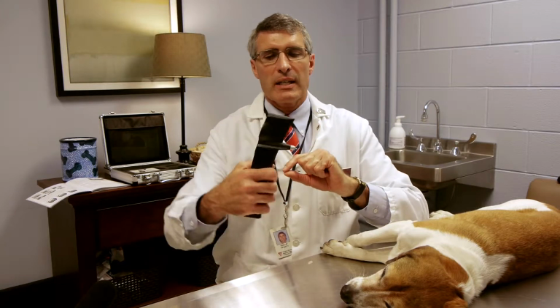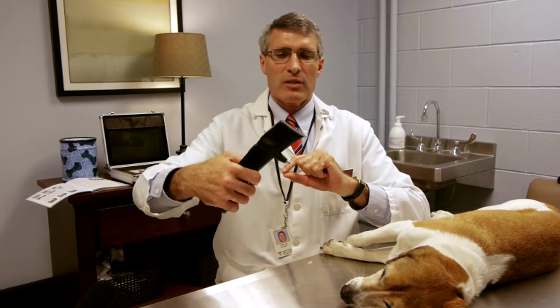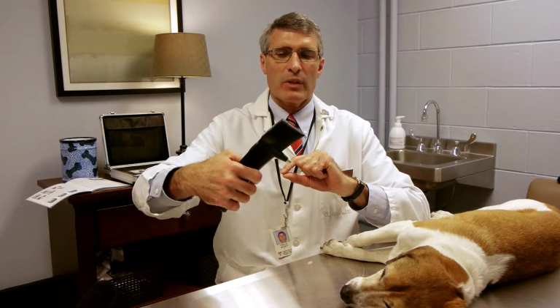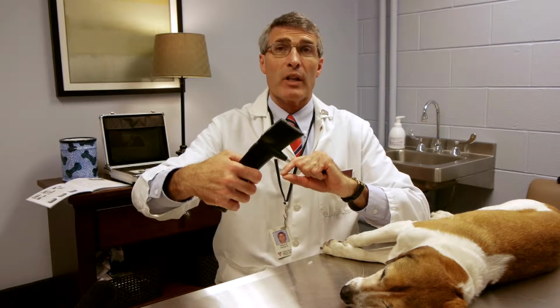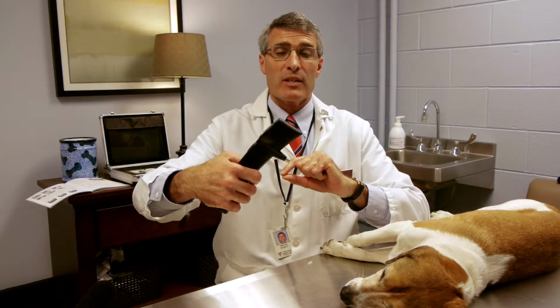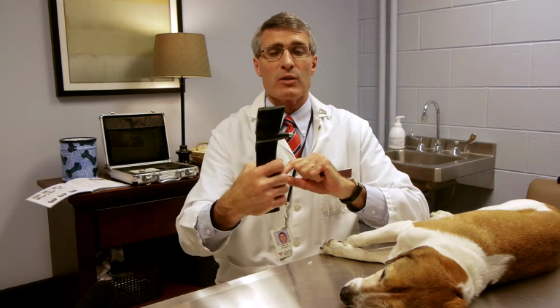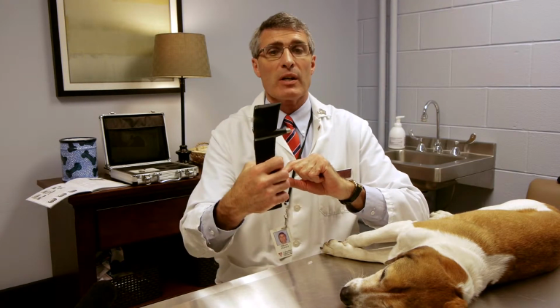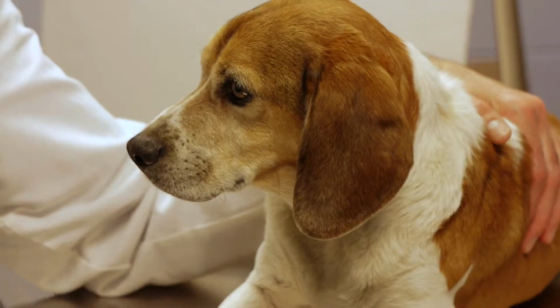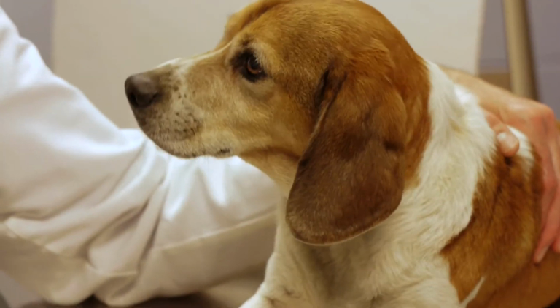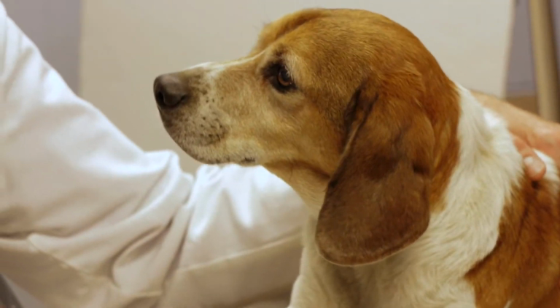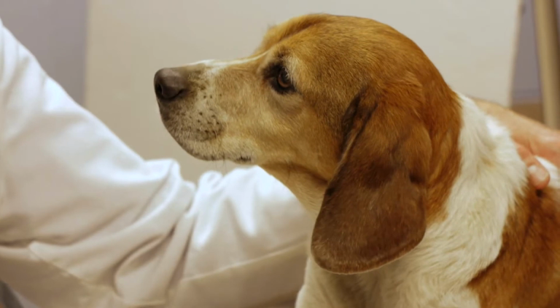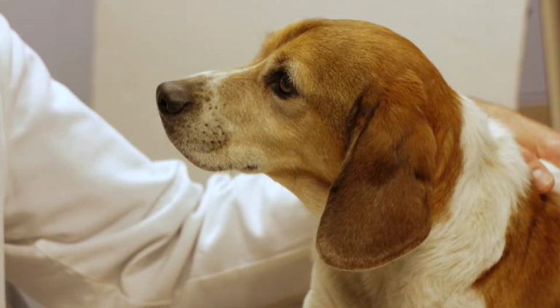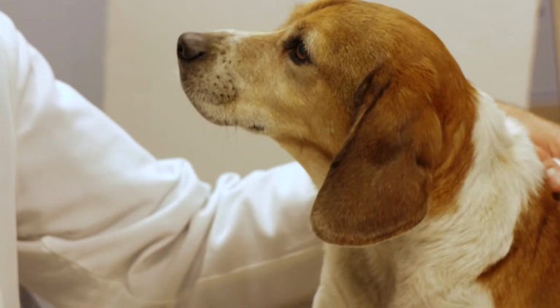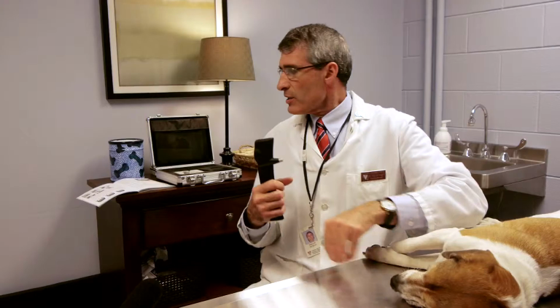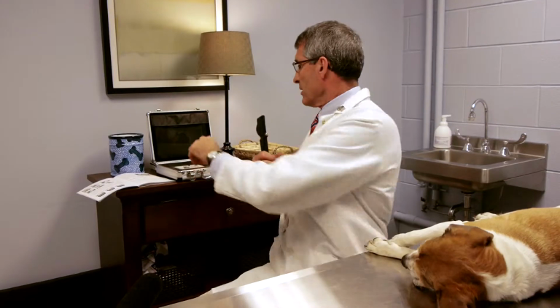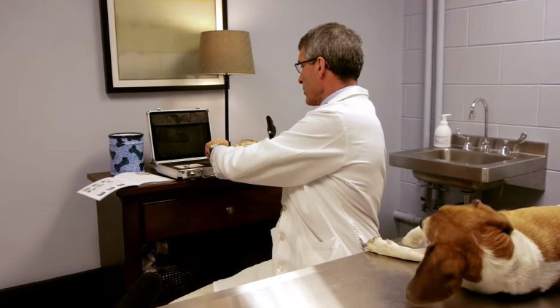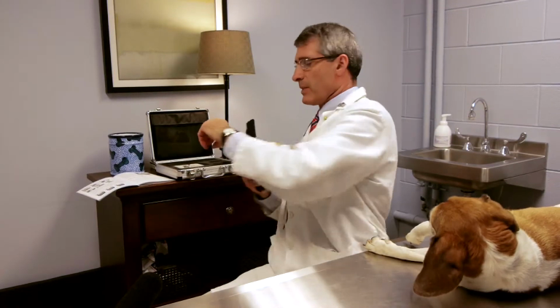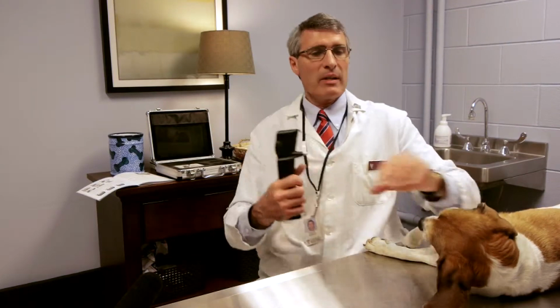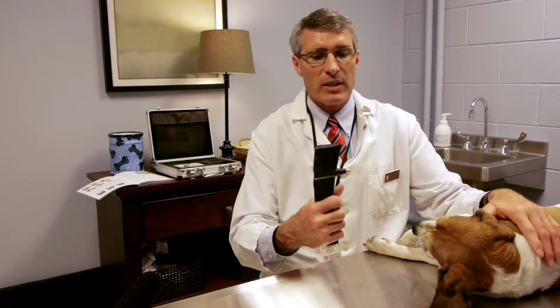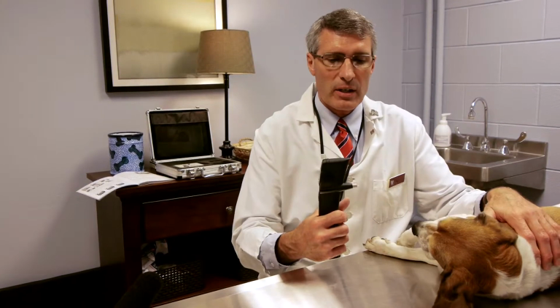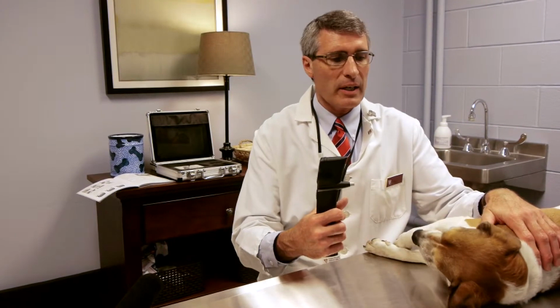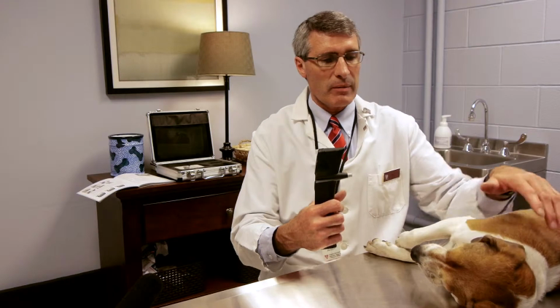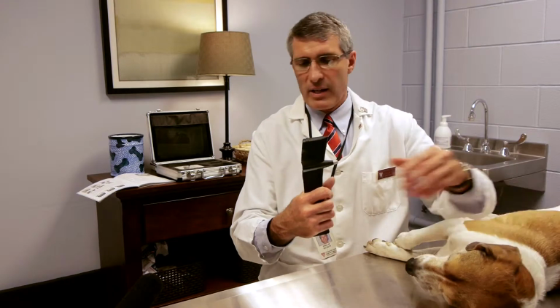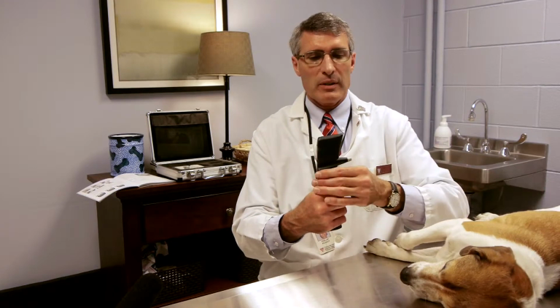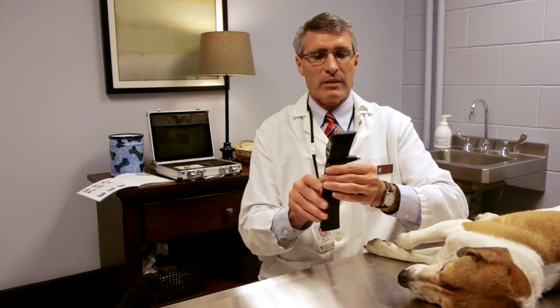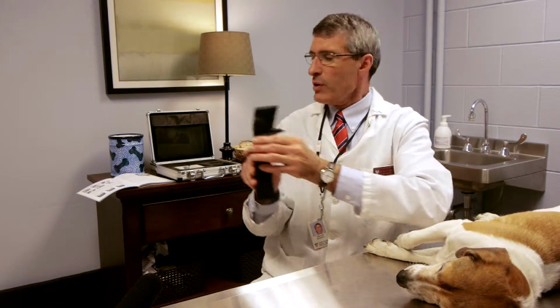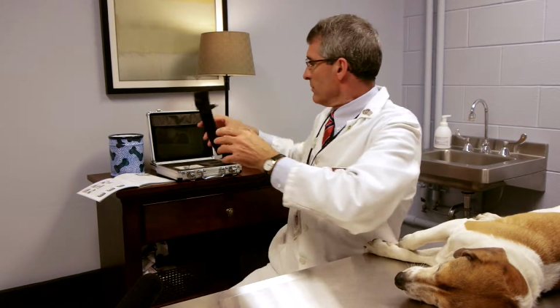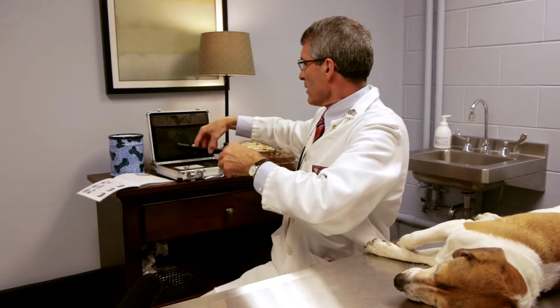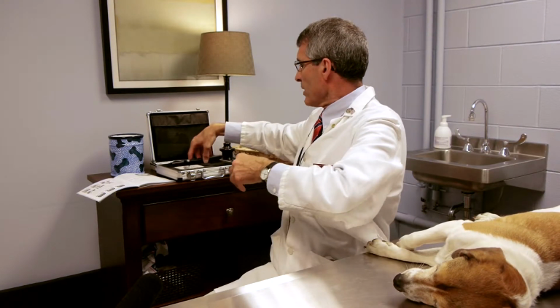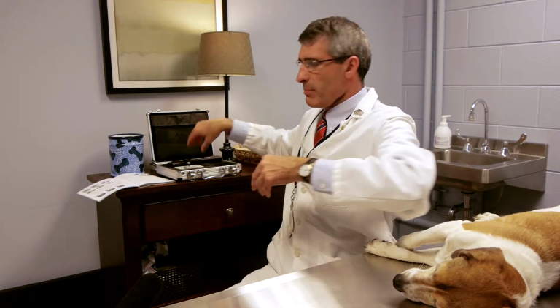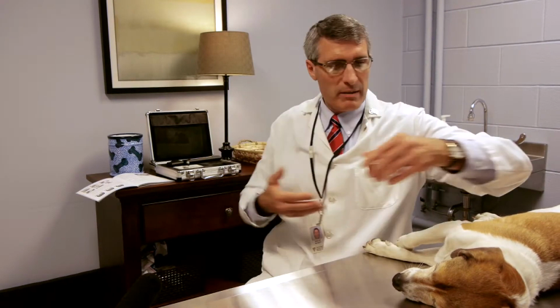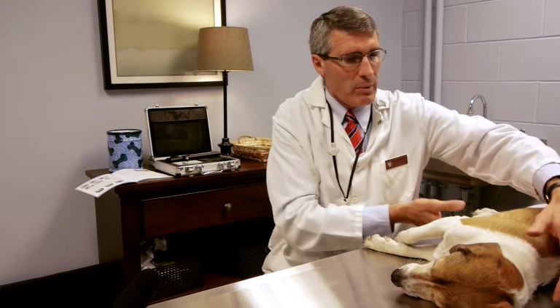It will not fall out once the instrument is ready to go. You do not need topical anesthetic for this instrument. Basically, you're going to have the animal sit up for you. We're going to use Prince here, my own beagle.